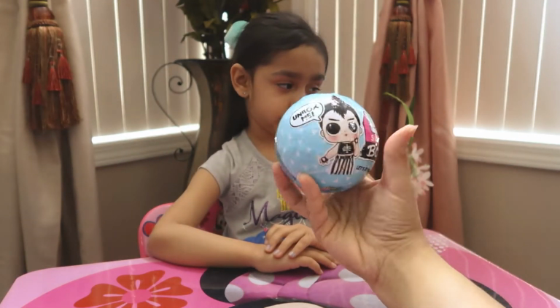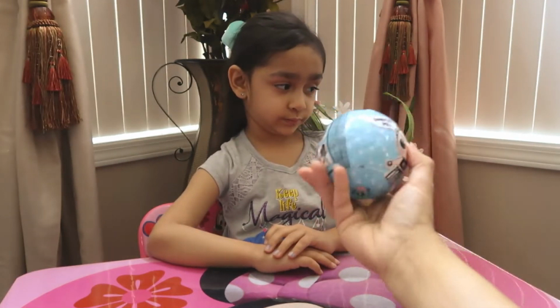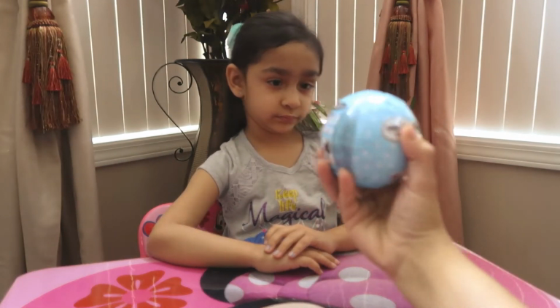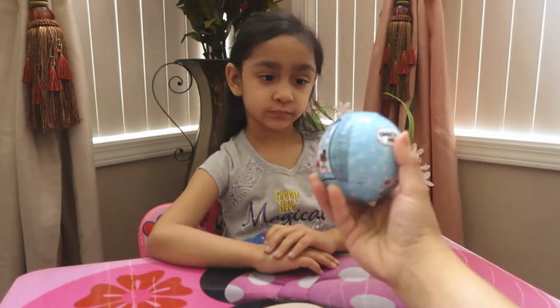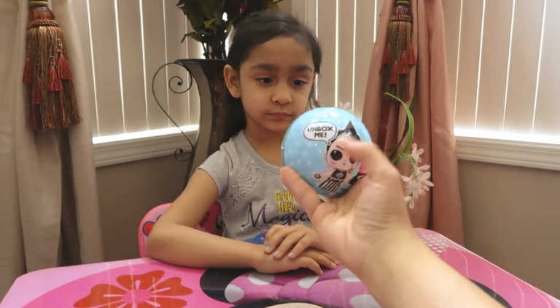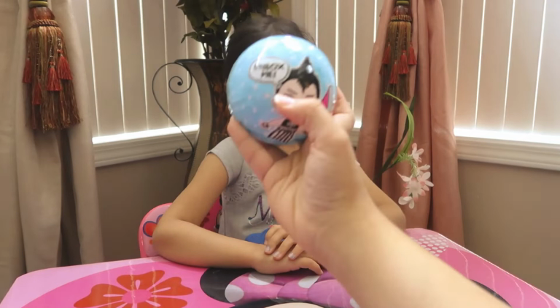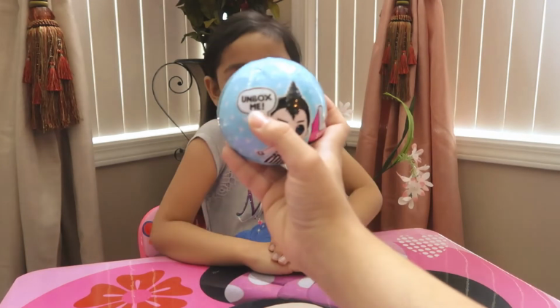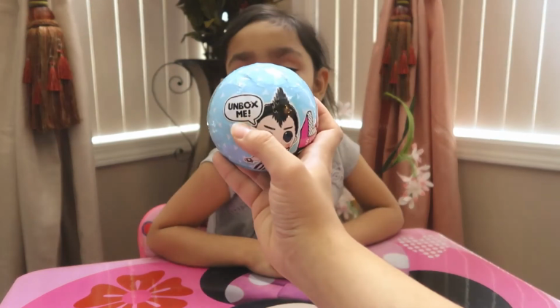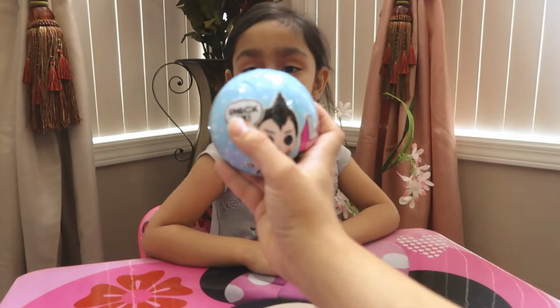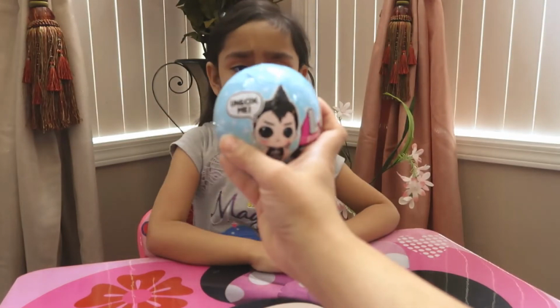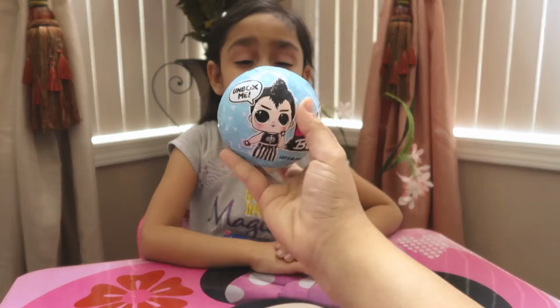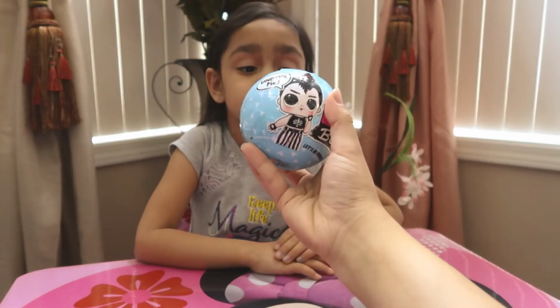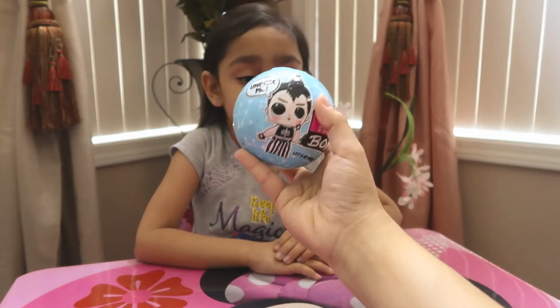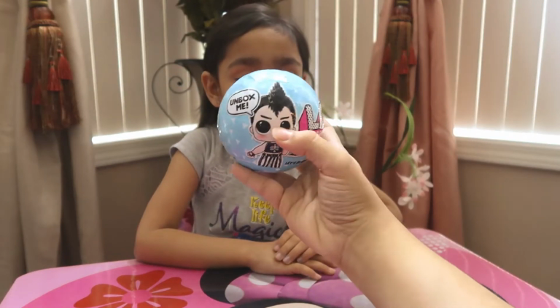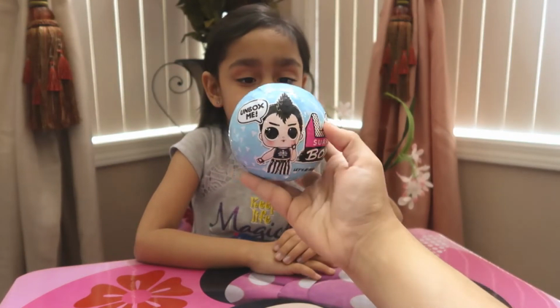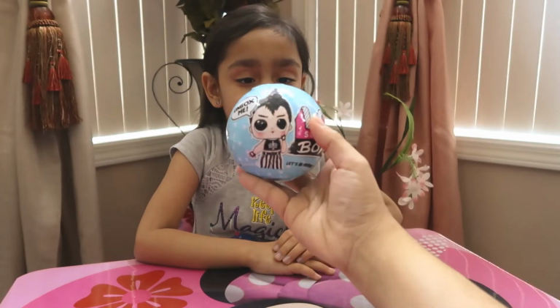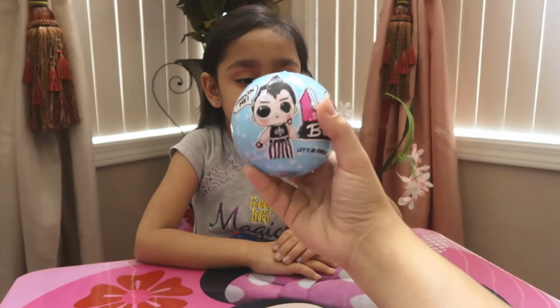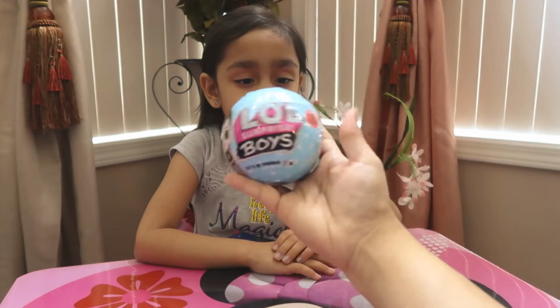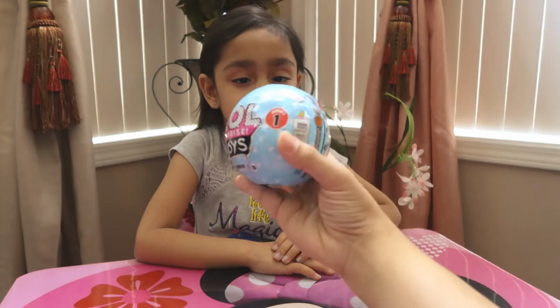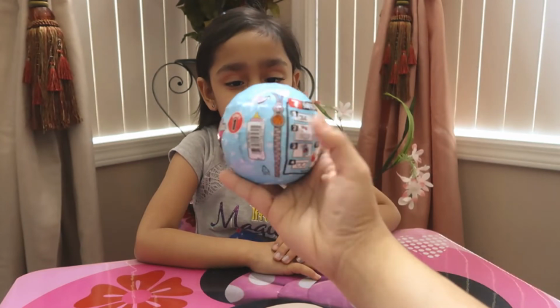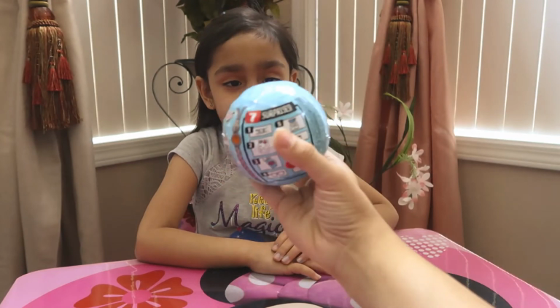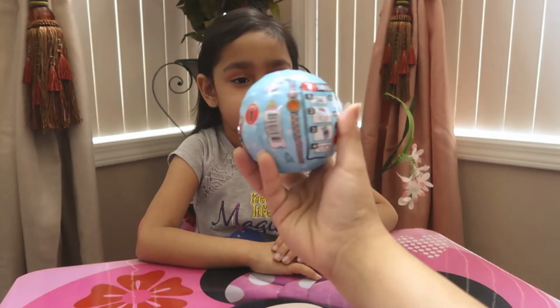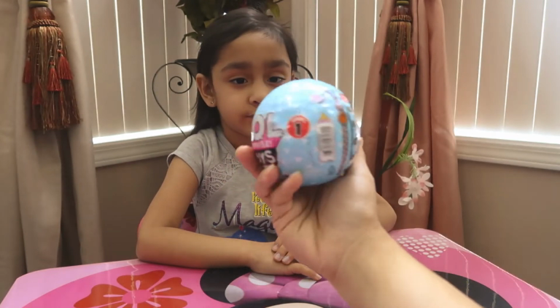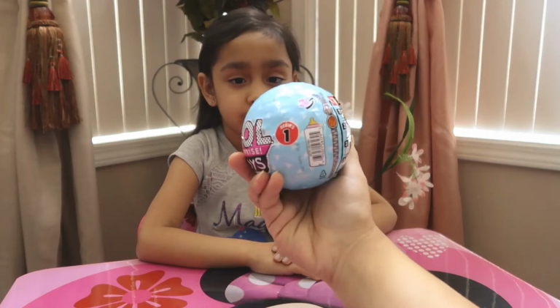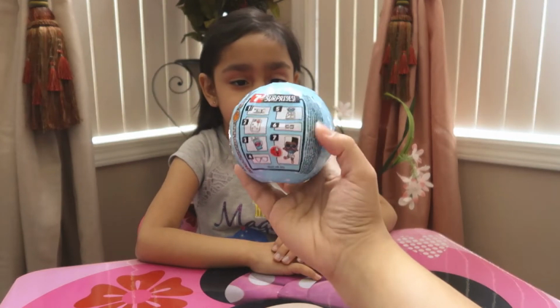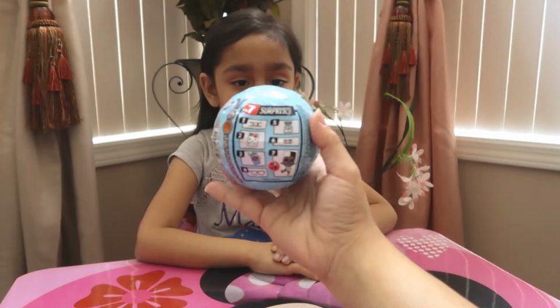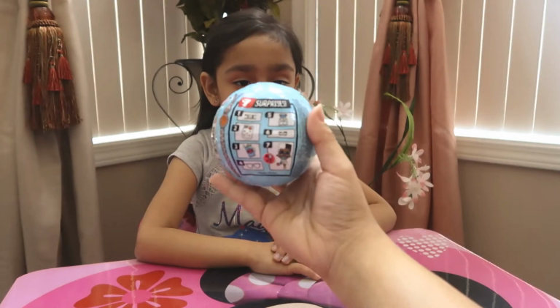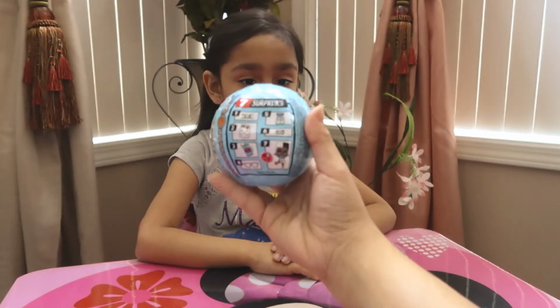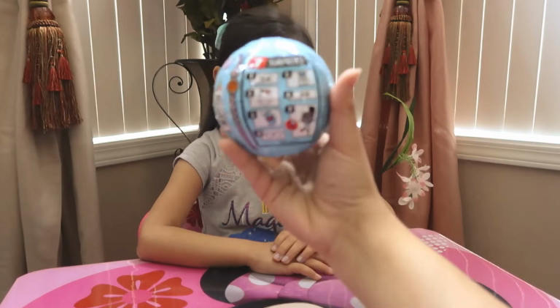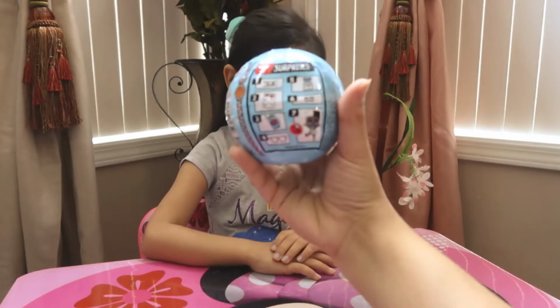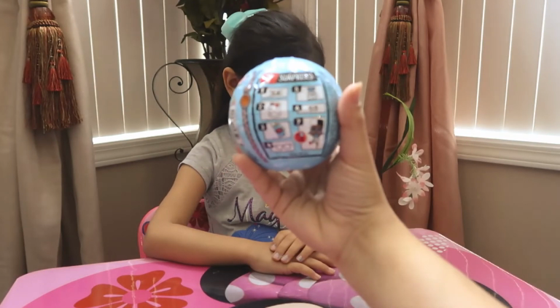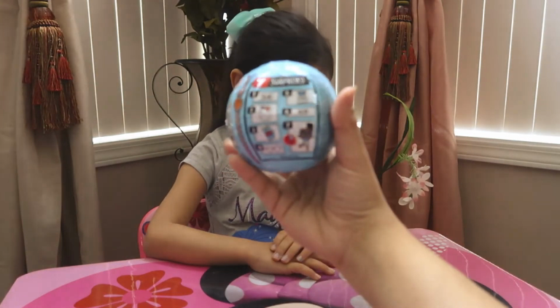We finally got one, Aaliyah. It says here it's 'Unbox Me' and it's a cute little boy. We've never opened a boy before, so there are seven surprises in here just like the other ones.